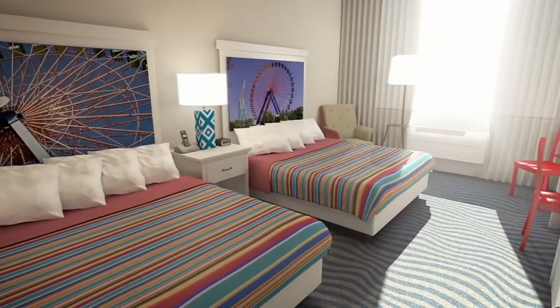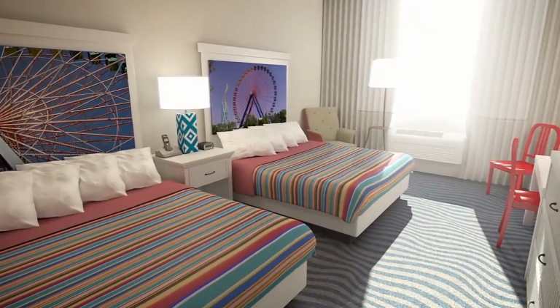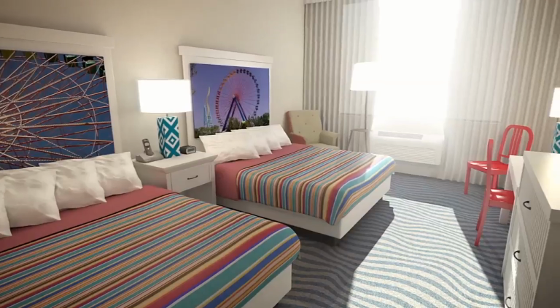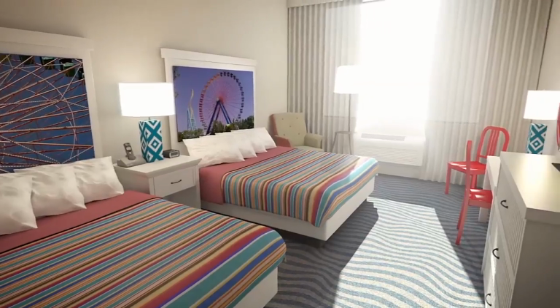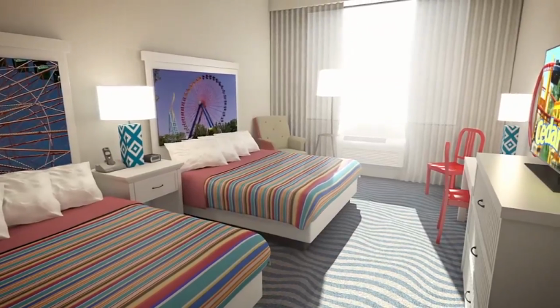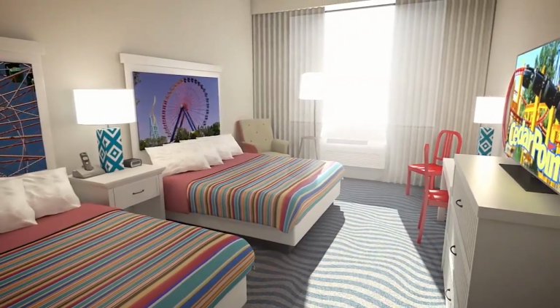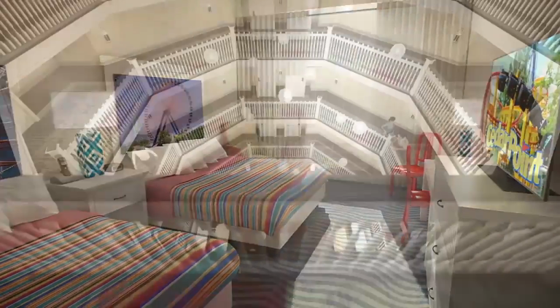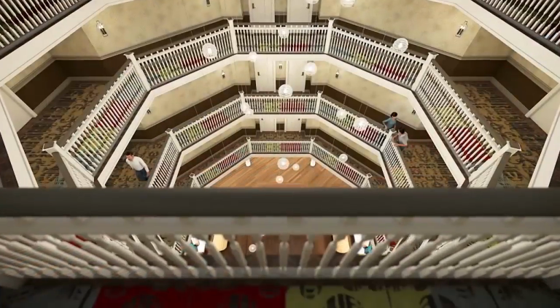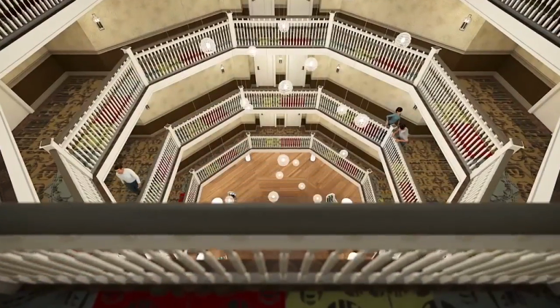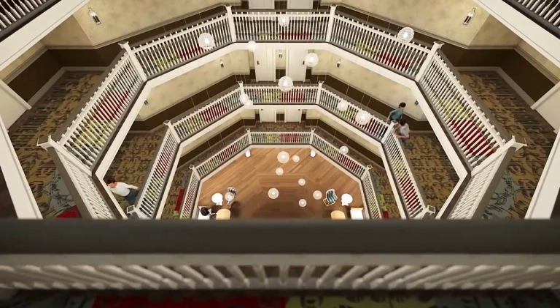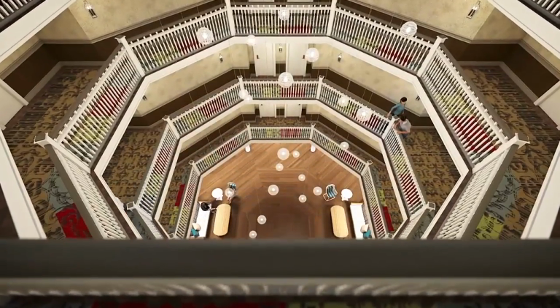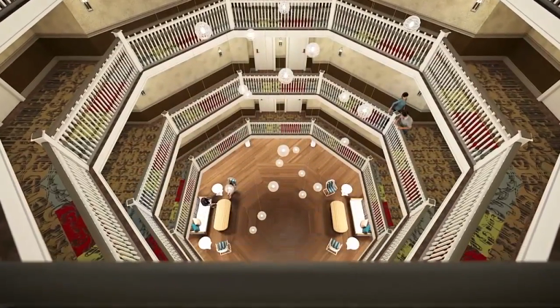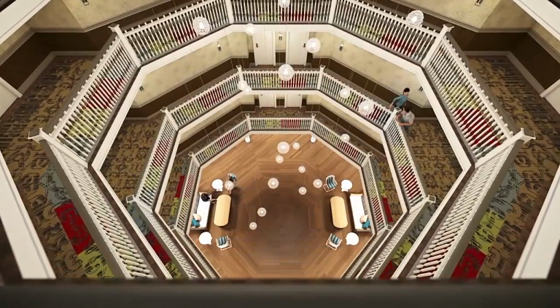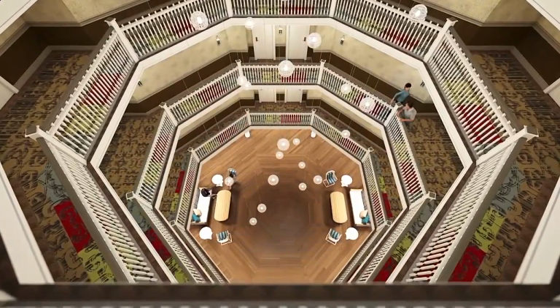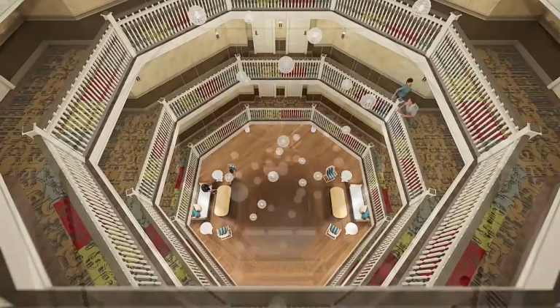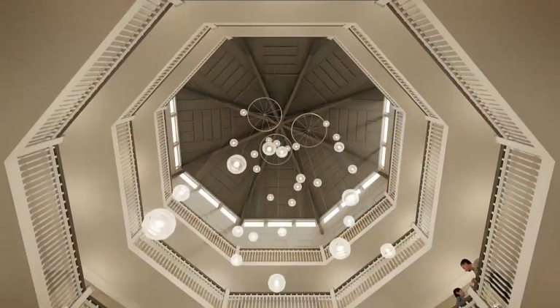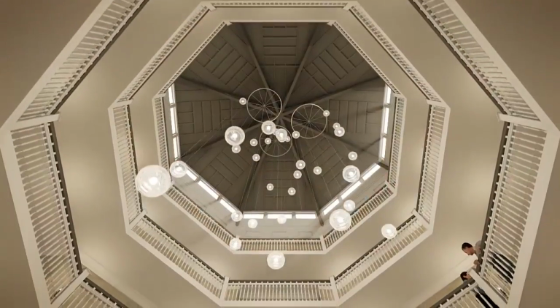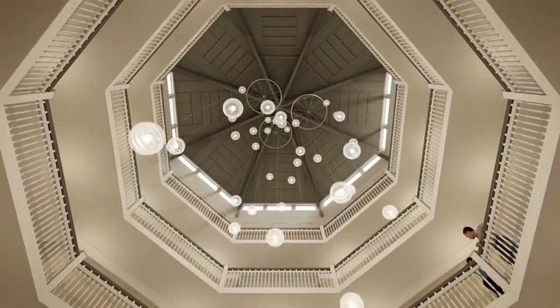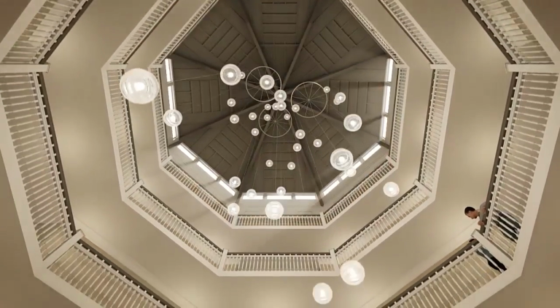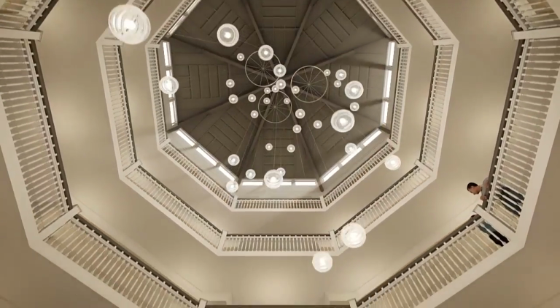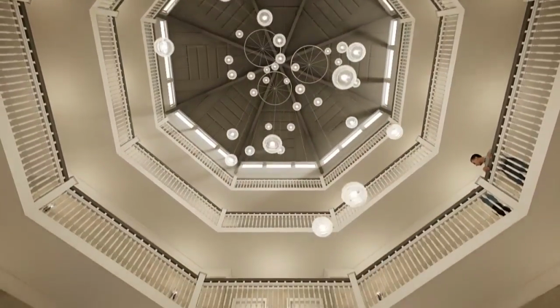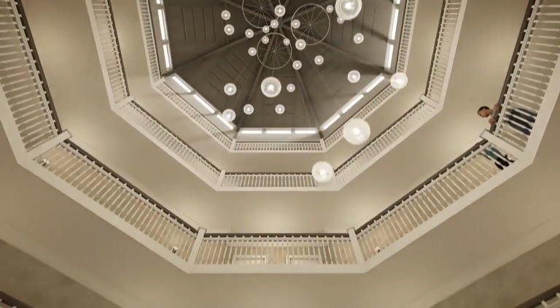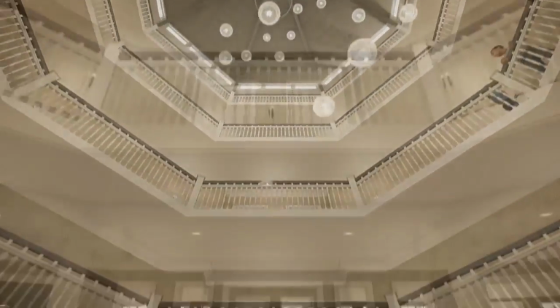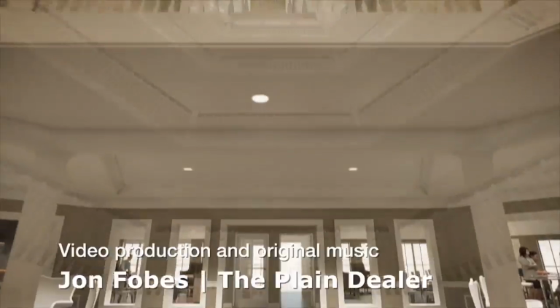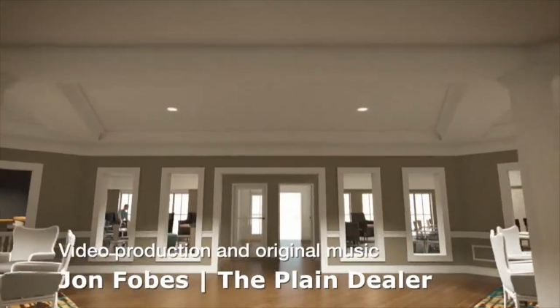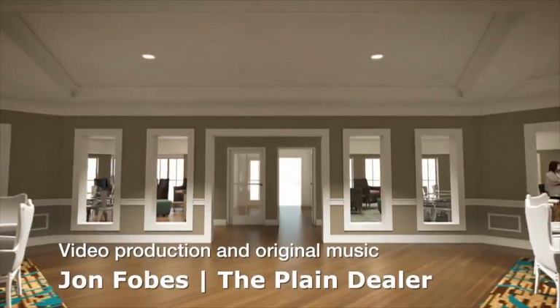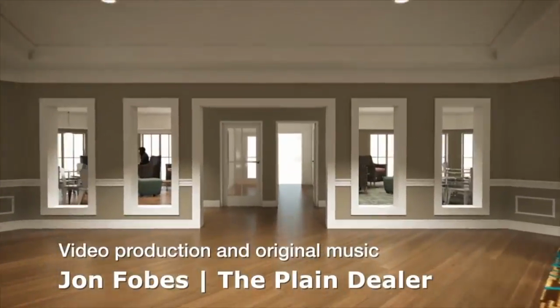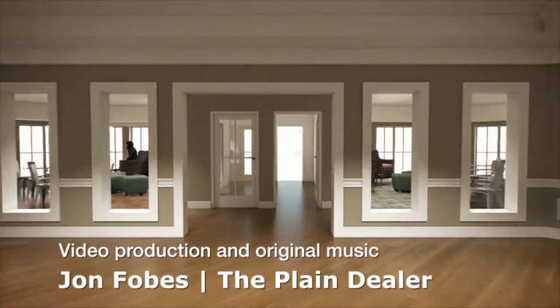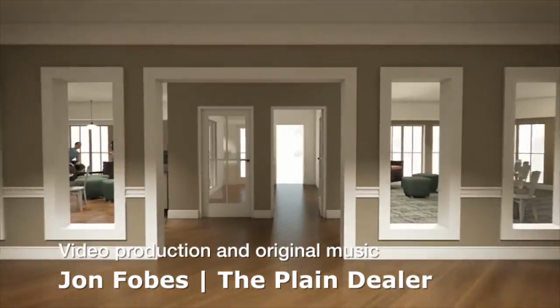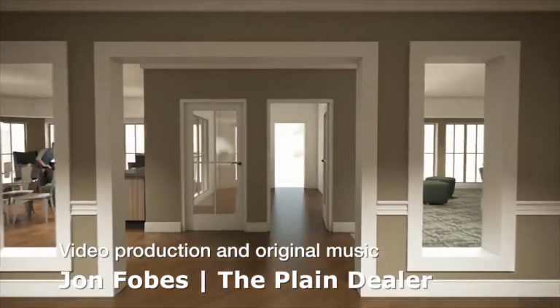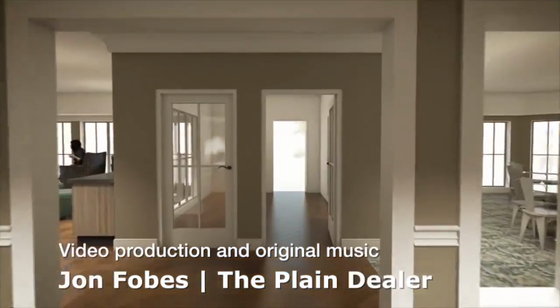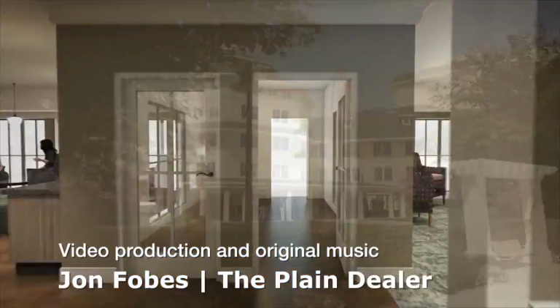For the first time in several years, guests are going to be able to stay in the rotunda. It's going to be a fantastic experience for those guests. And what we really wanted to do is match the Cedar Point experience in Hotel Breakers, and that's what this project is going to allow us to do.